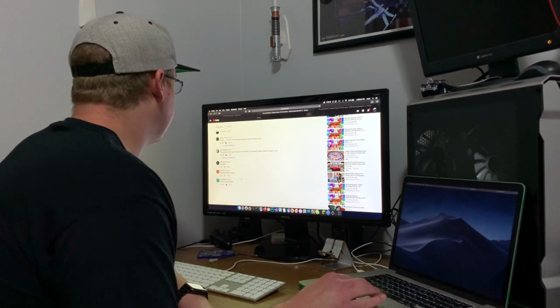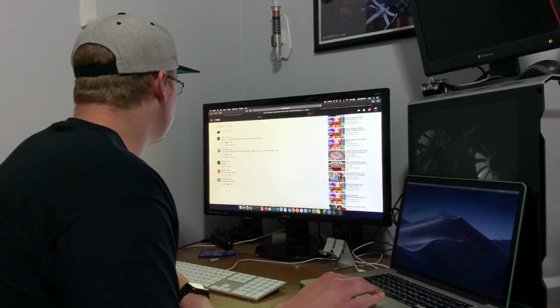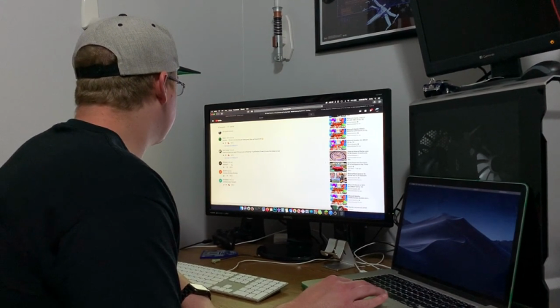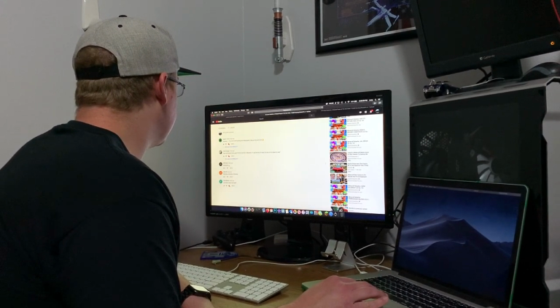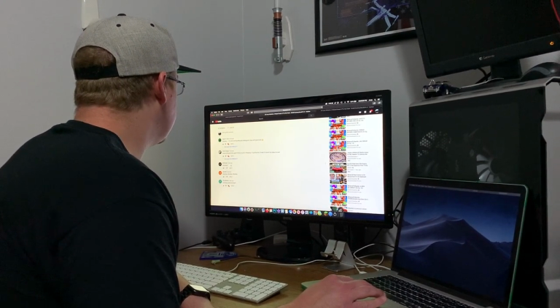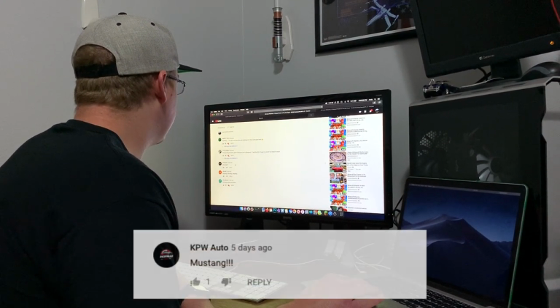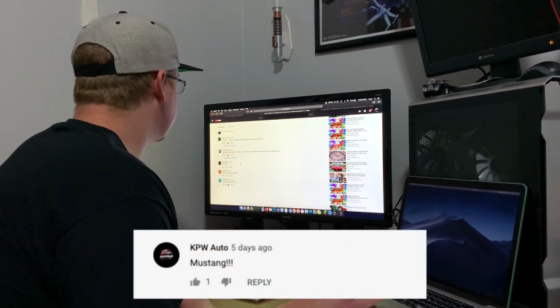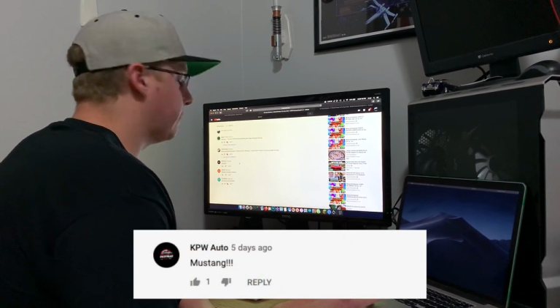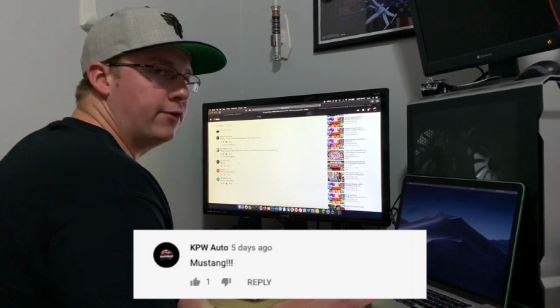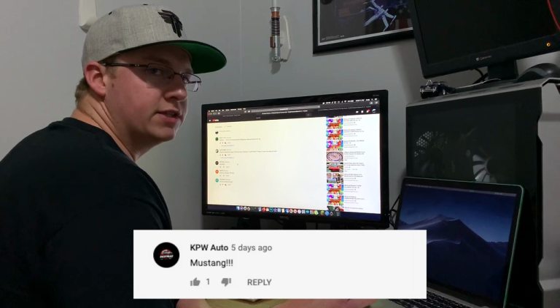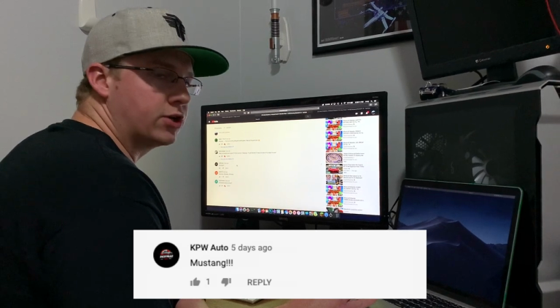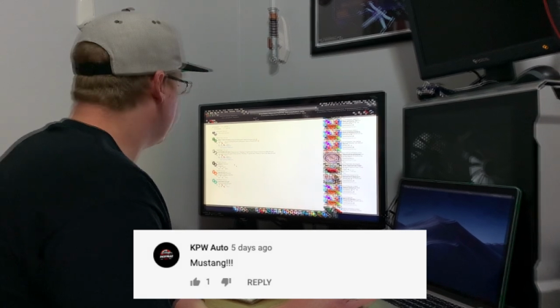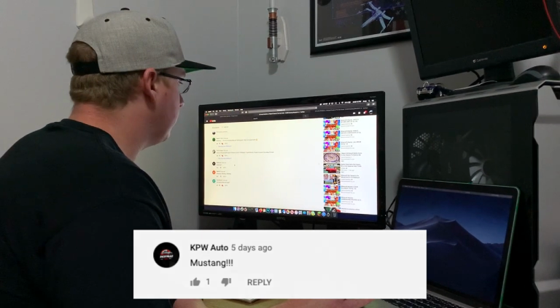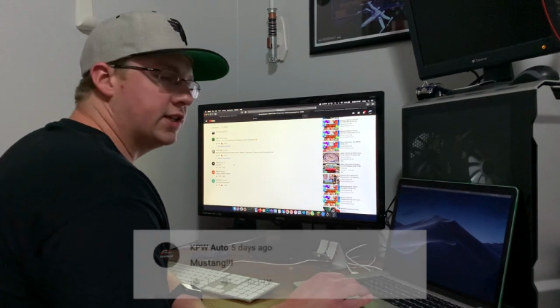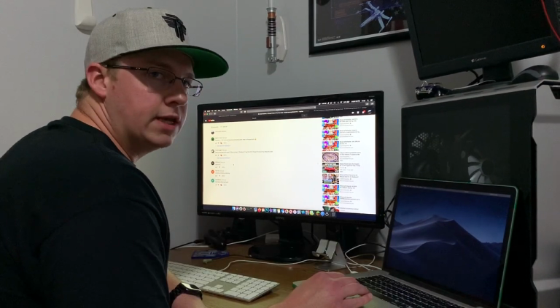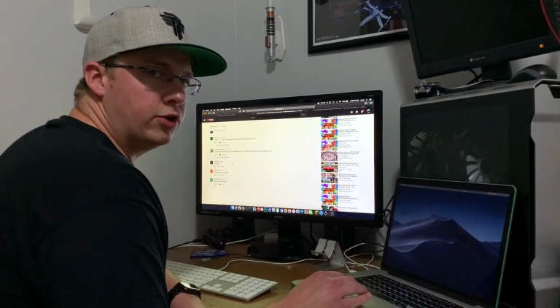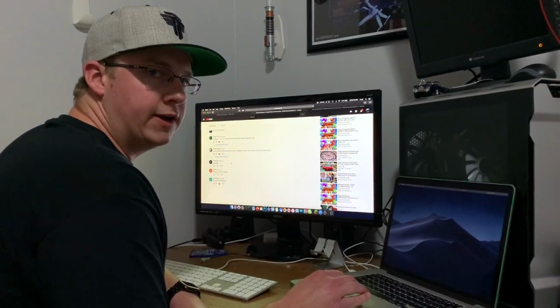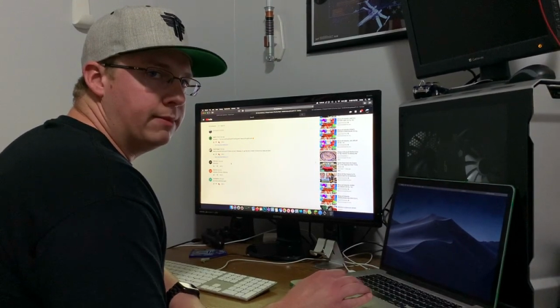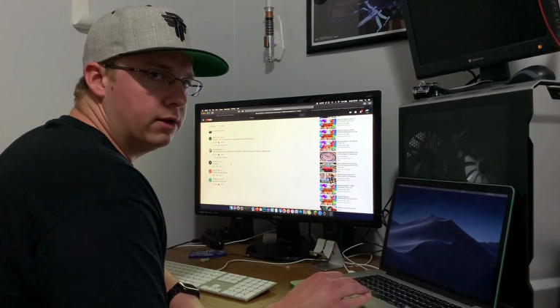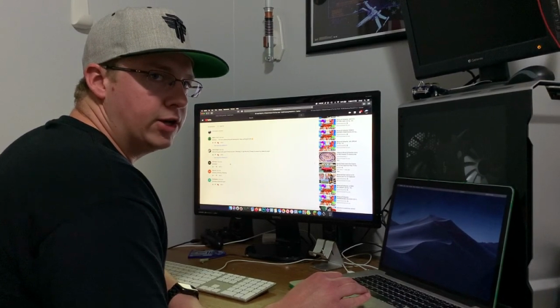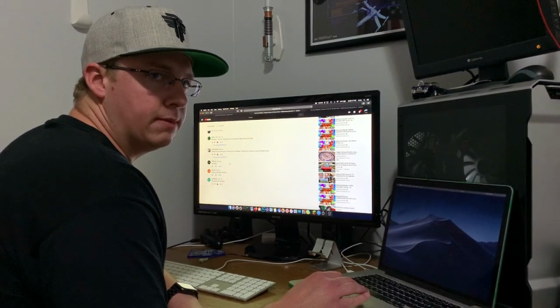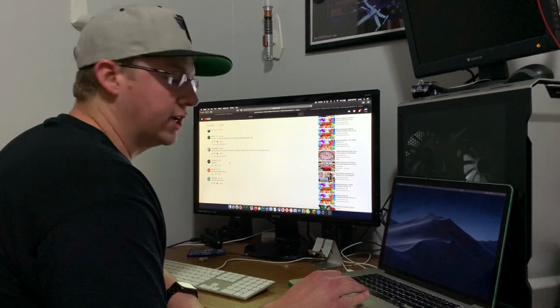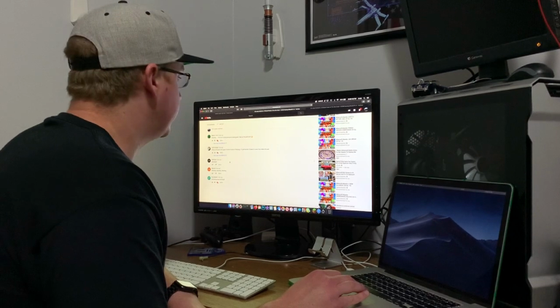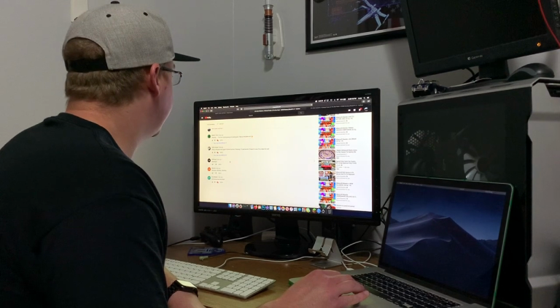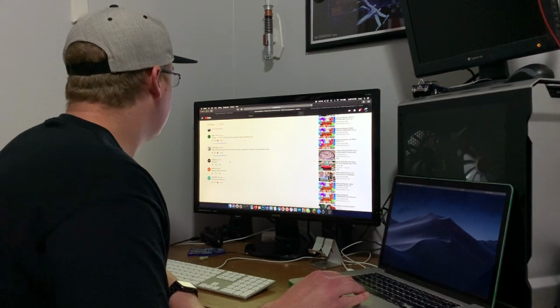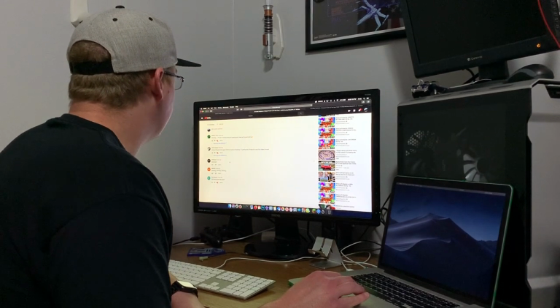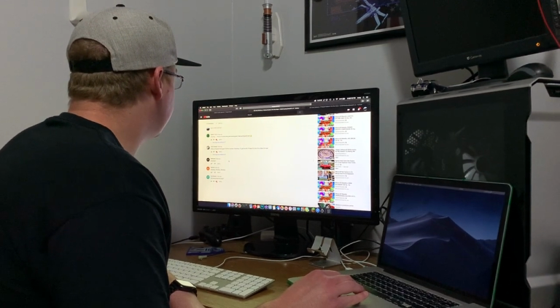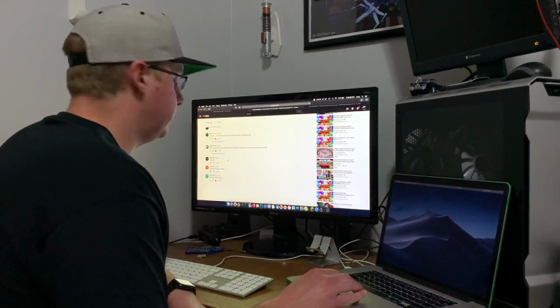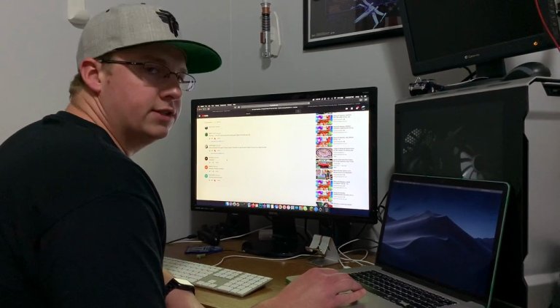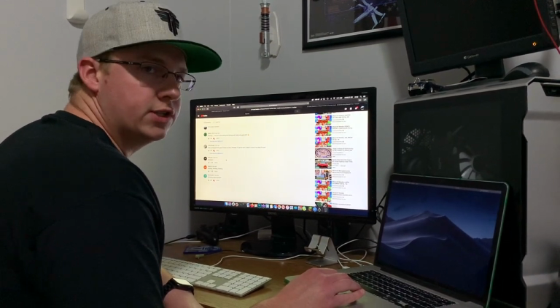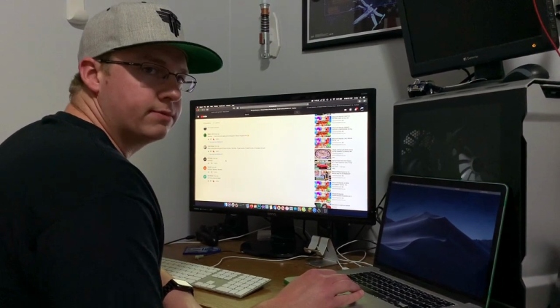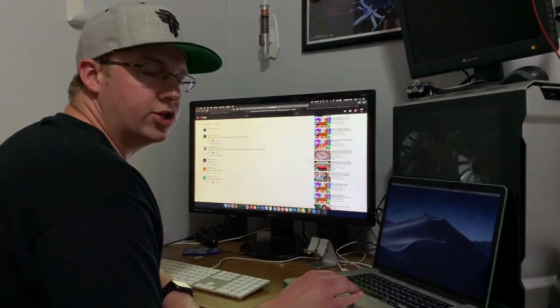We've got one, two, three — KPW Auto. Looks like they won a free rebuilt t-shirt. Just send us an email. You can find our email information in the About section of our YouTube channel and we'll get your t-shirt in to you. Congratulations.